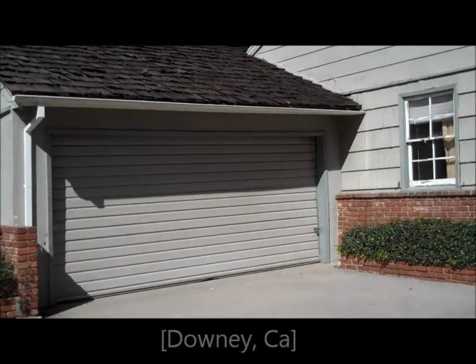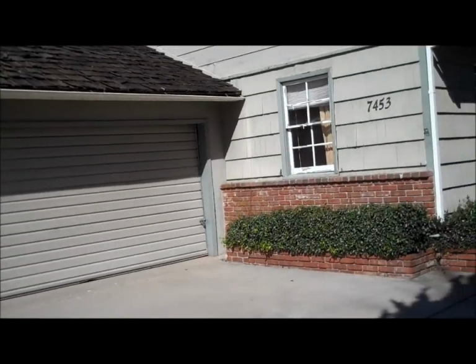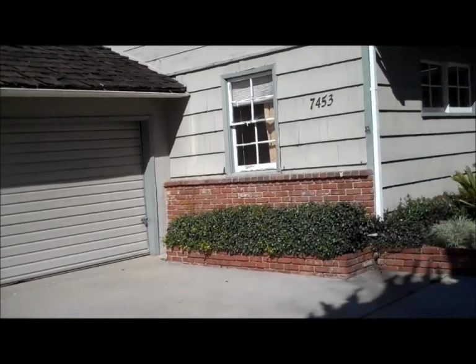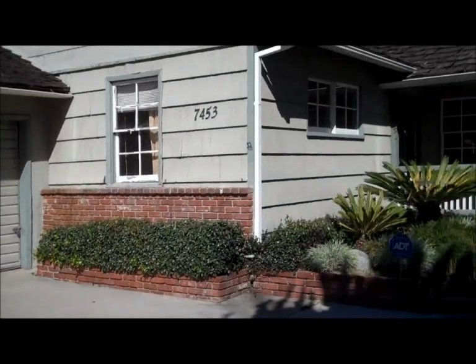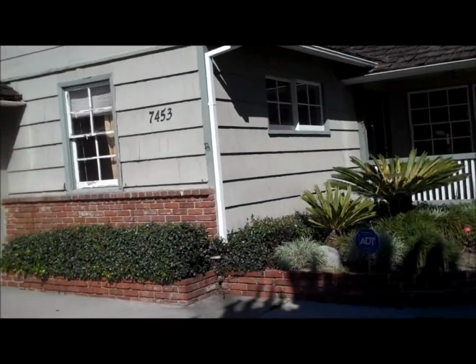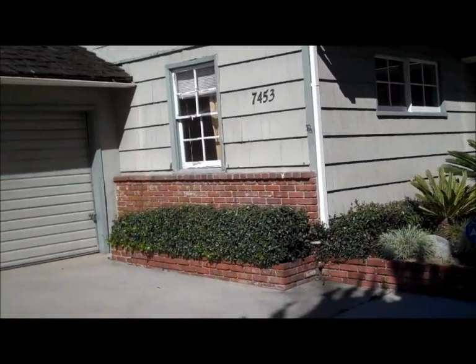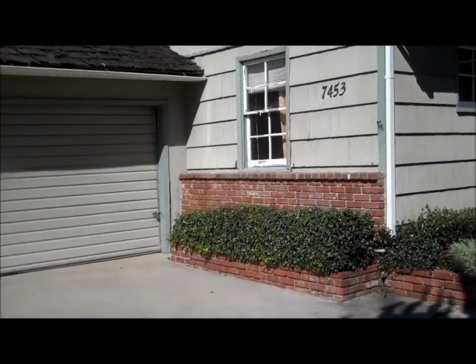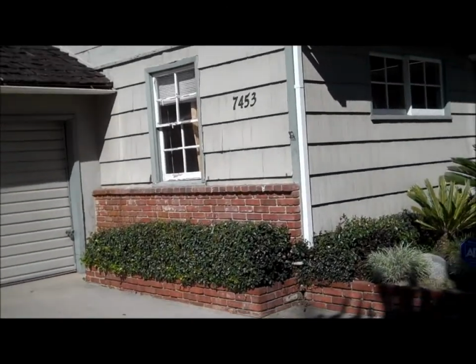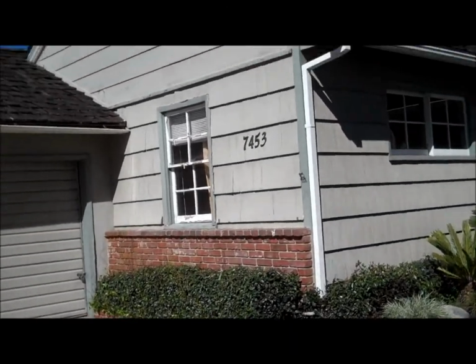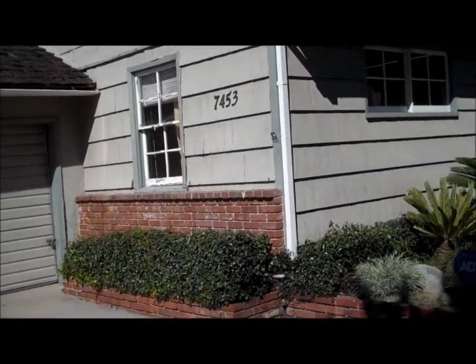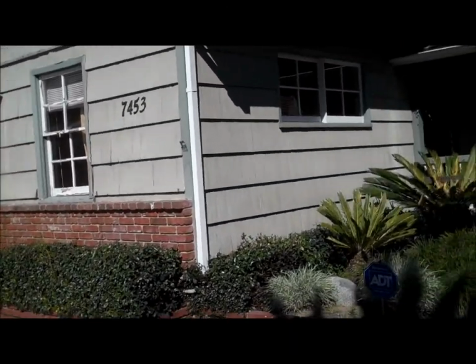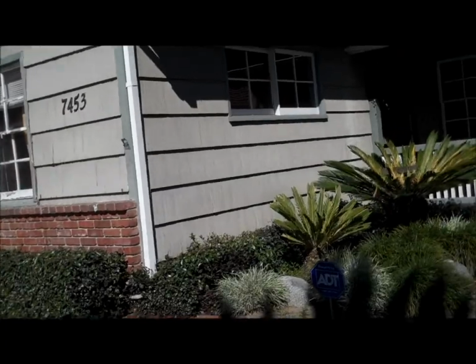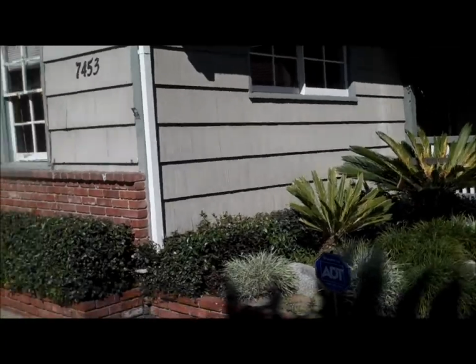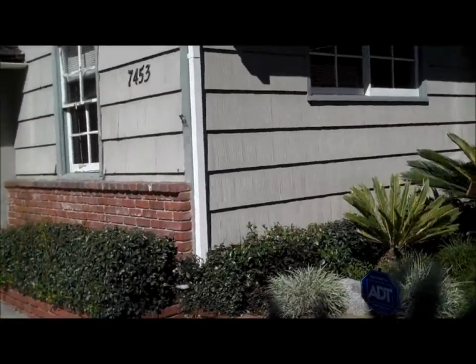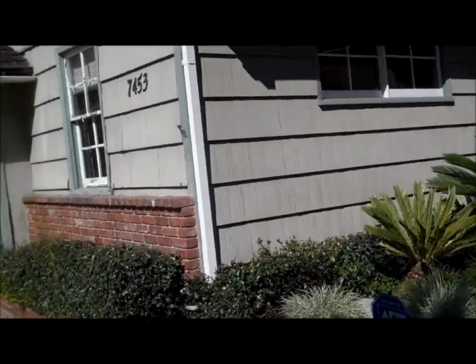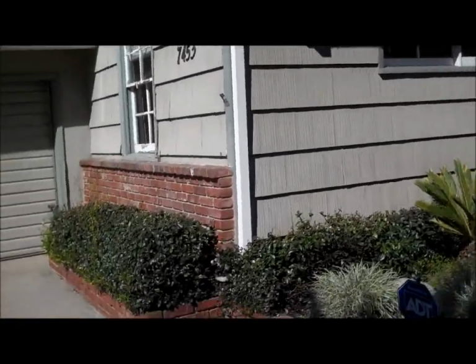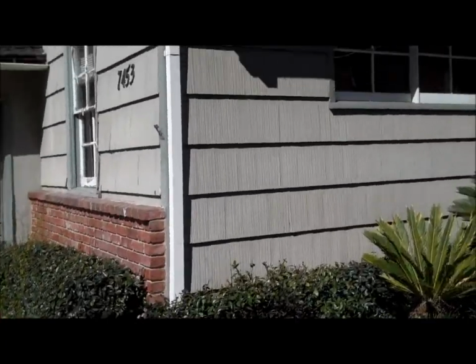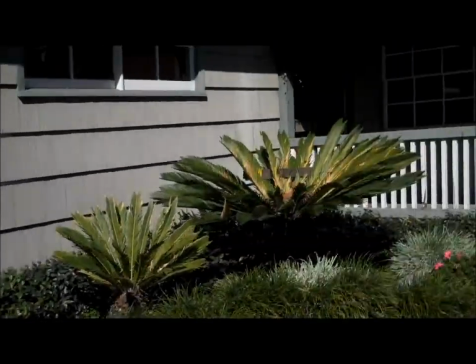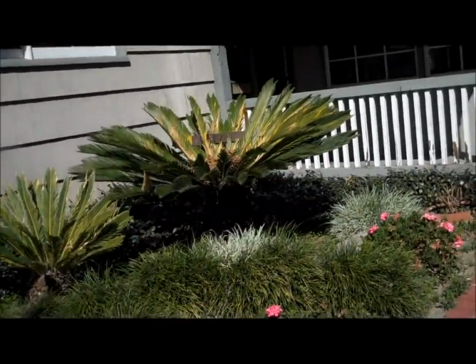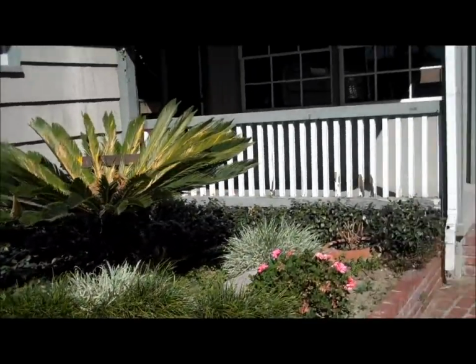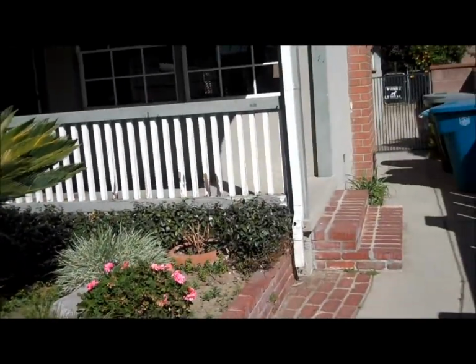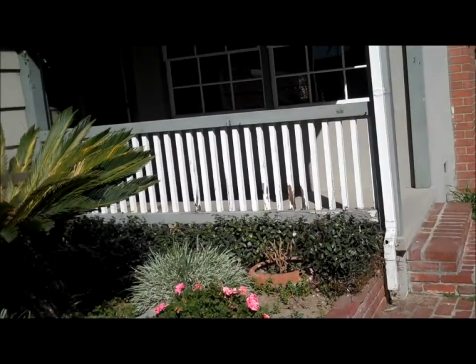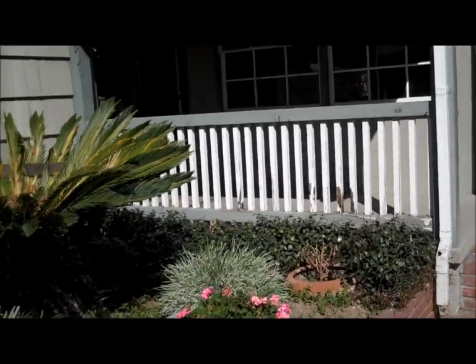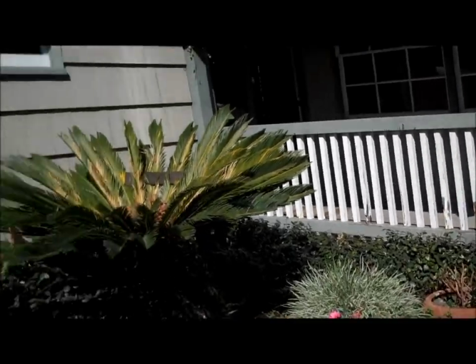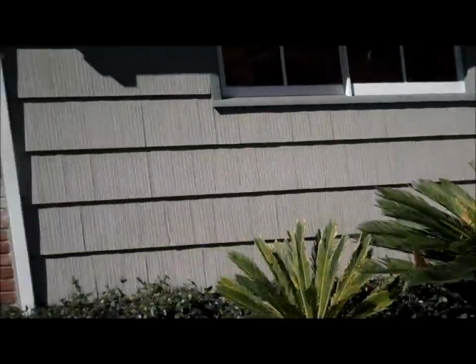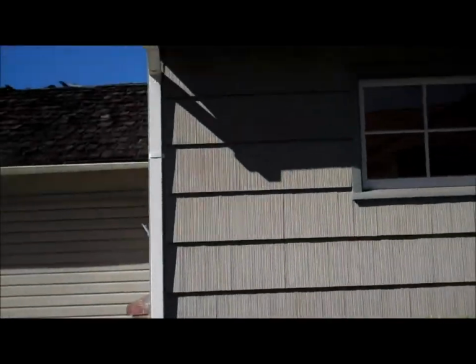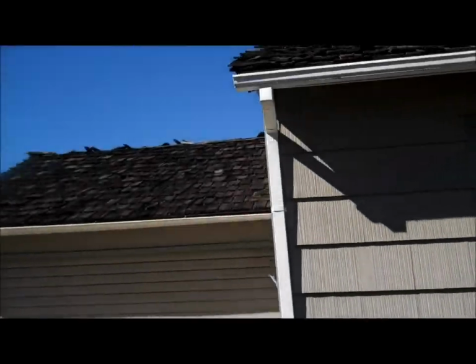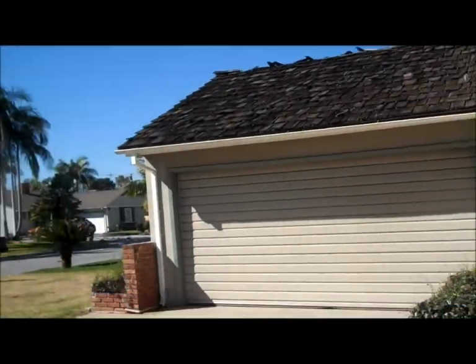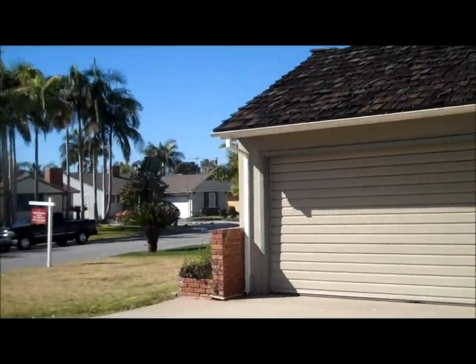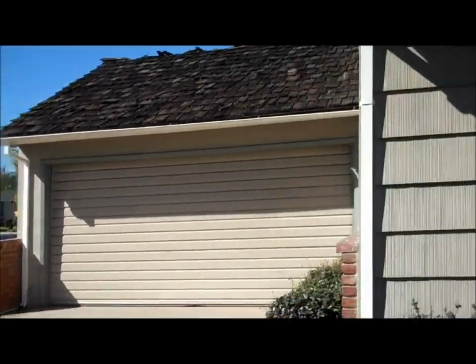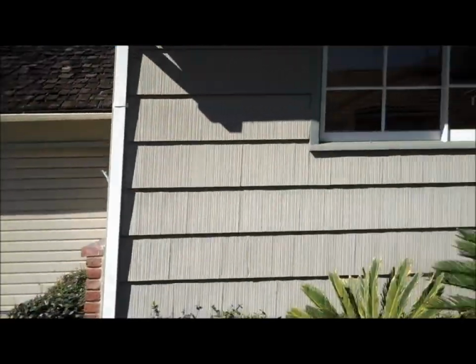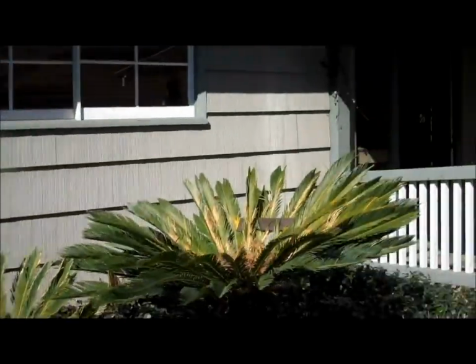It's a 3 bedroom, 2 bath, over 1900 square feet of living space and over 7500 square foot lot. It is a bank repo, it's a REO and it looks like it needs some work but it's priced right for the area.